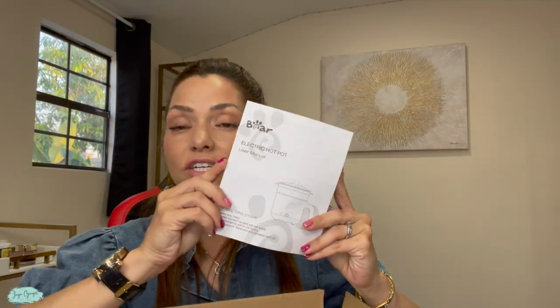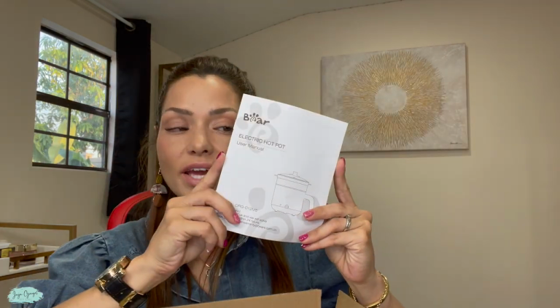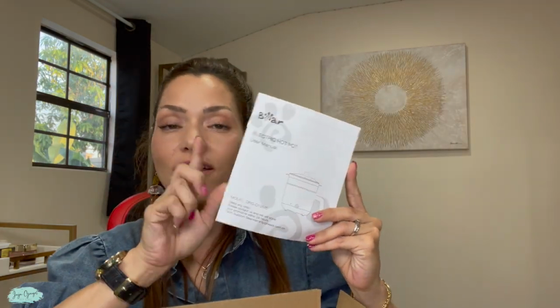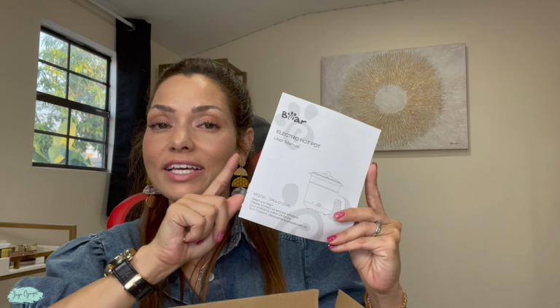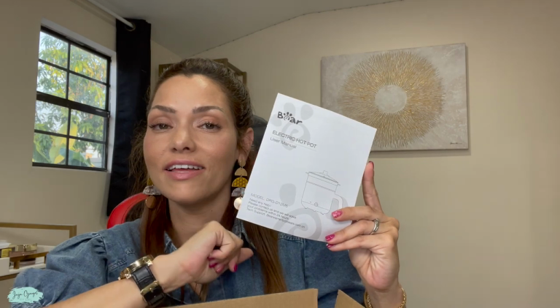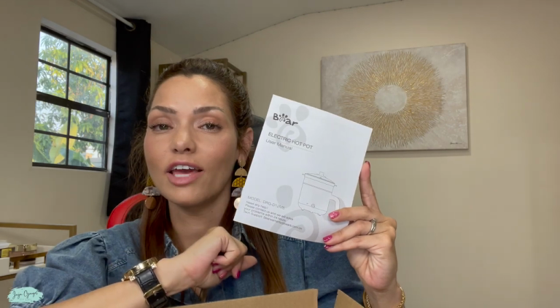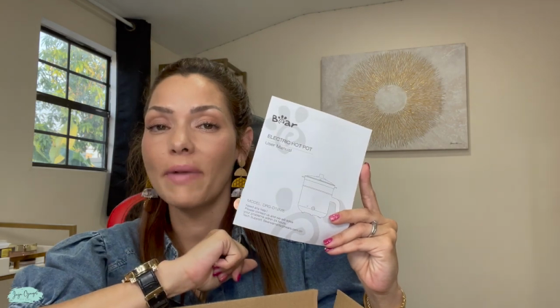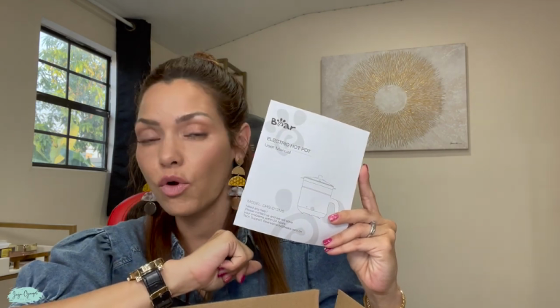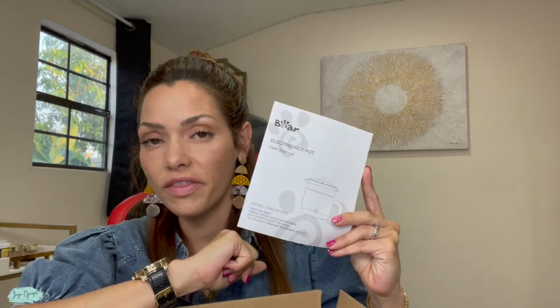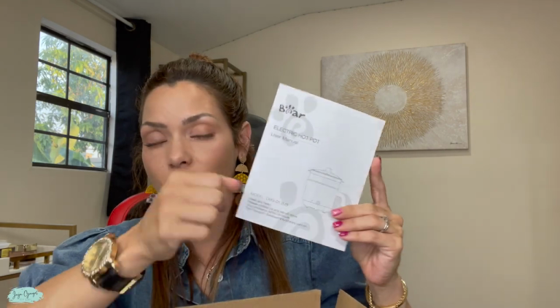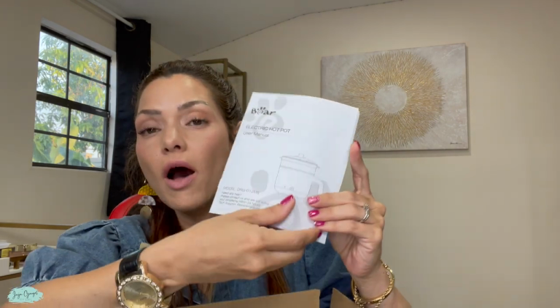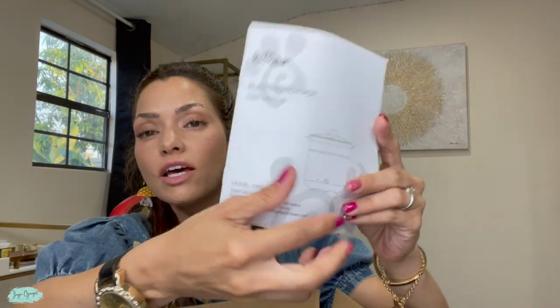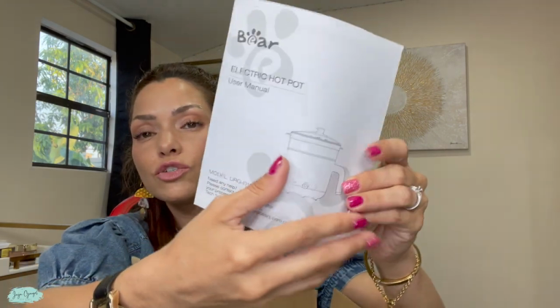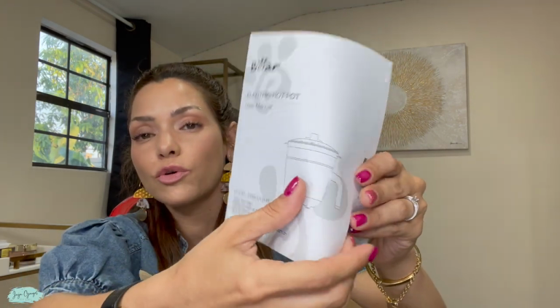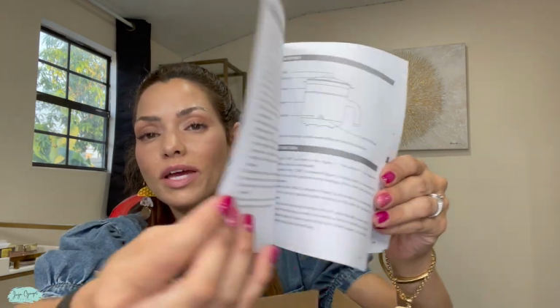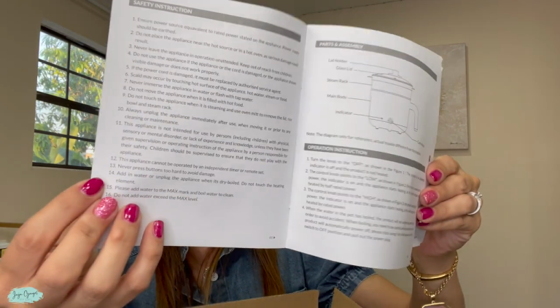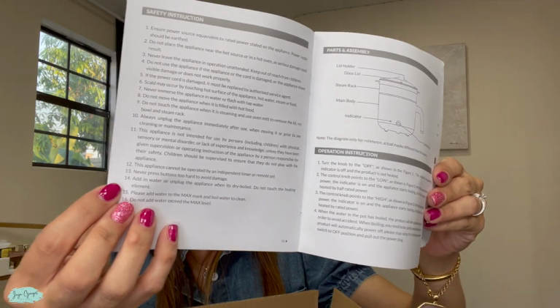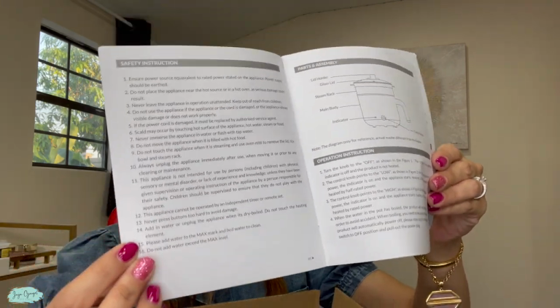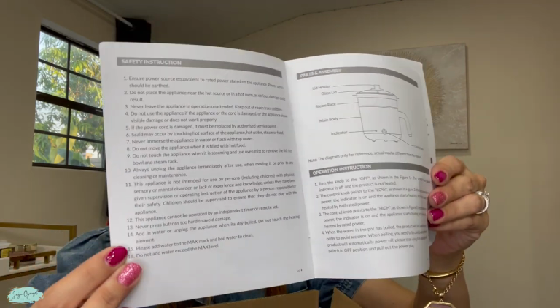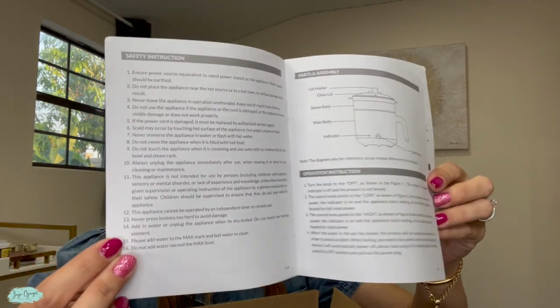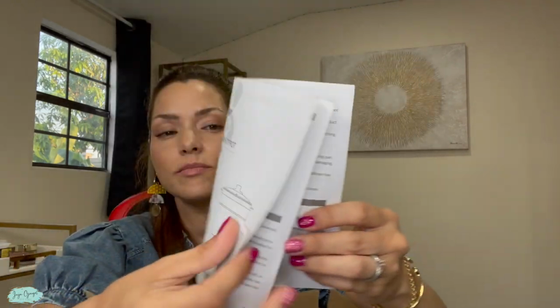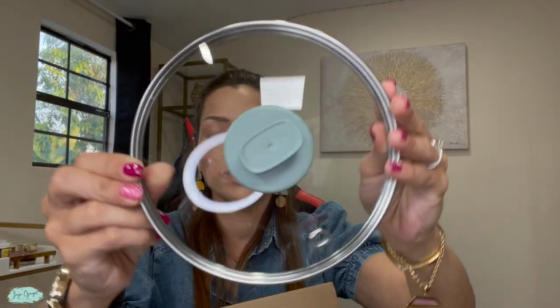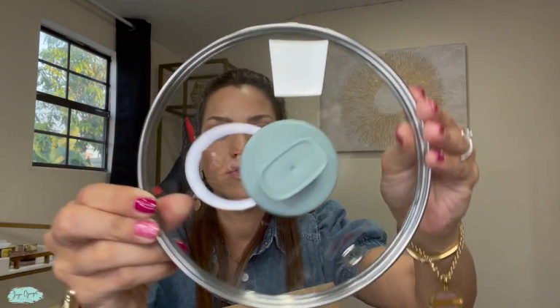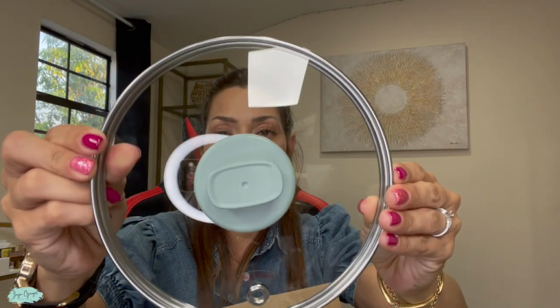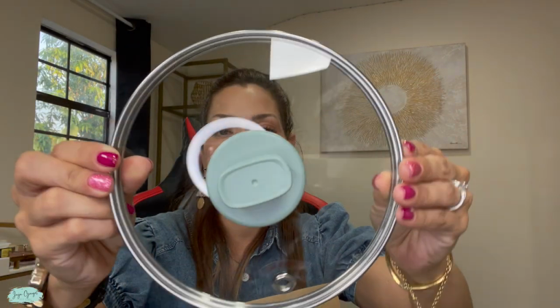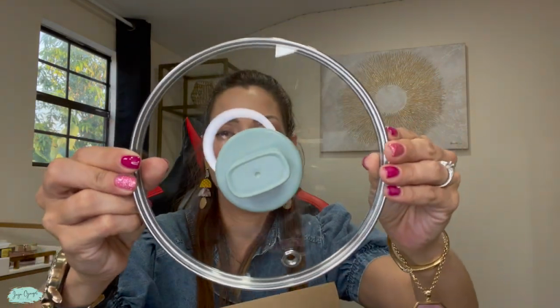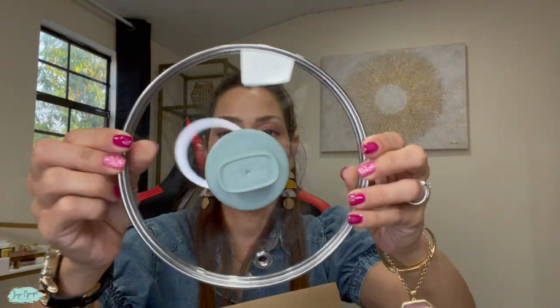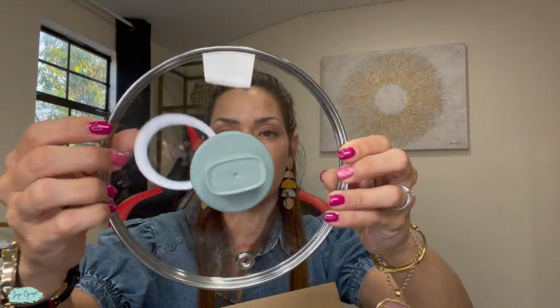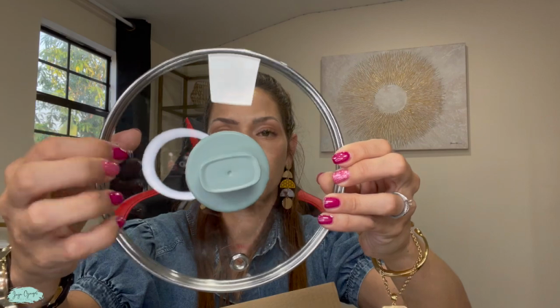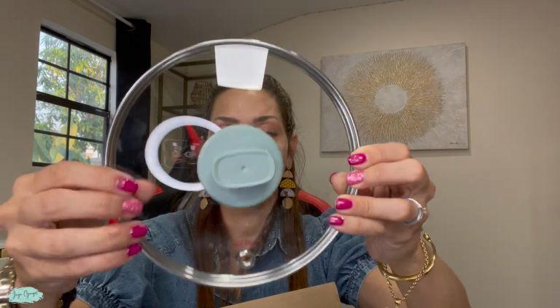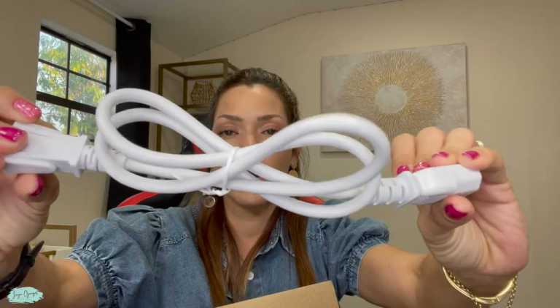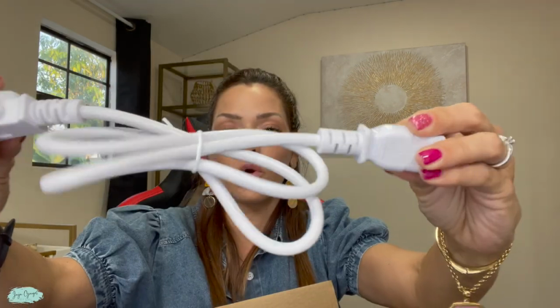First thing we have here is the manual for the electric pot, so you know exactly how to operate it. We also have the pot lid that is made out of glass, and the power cord.